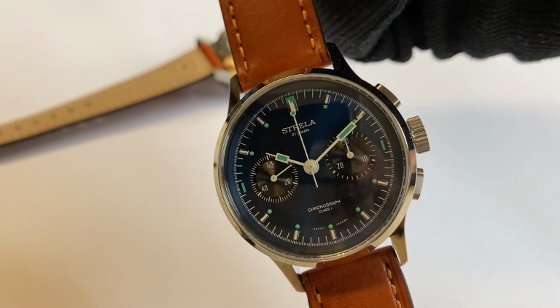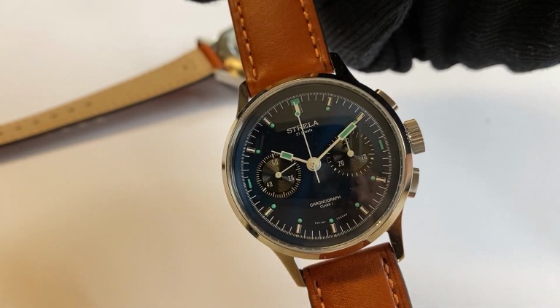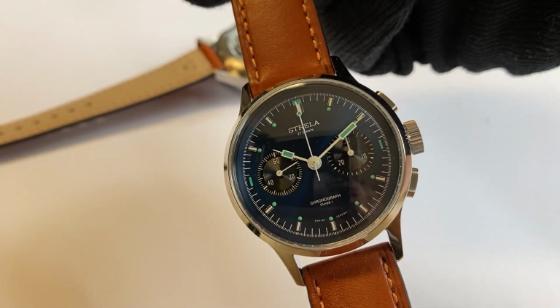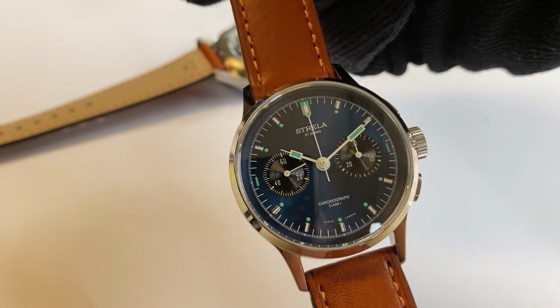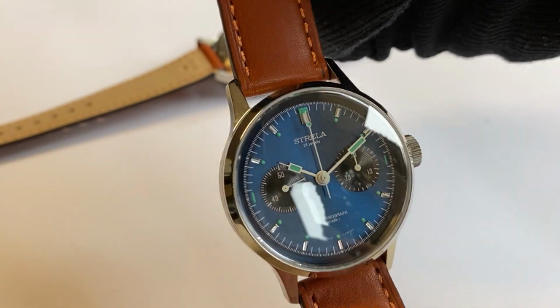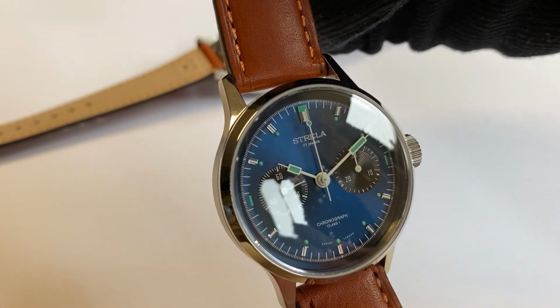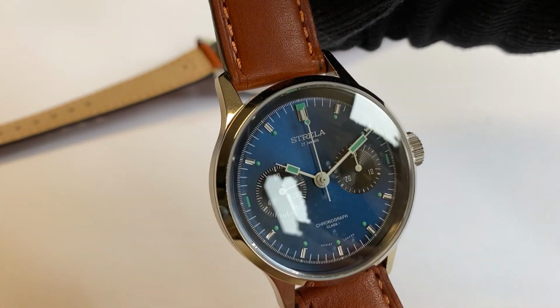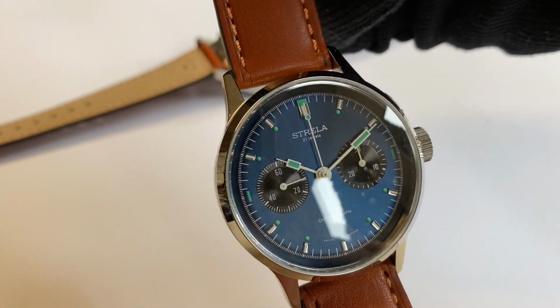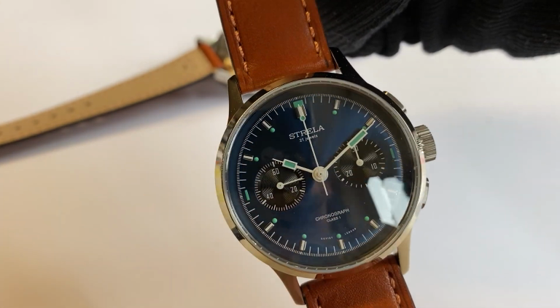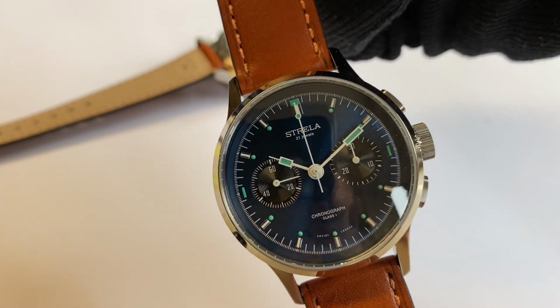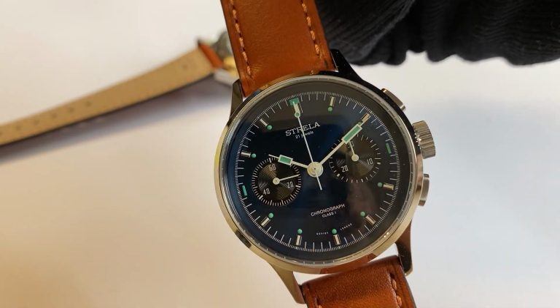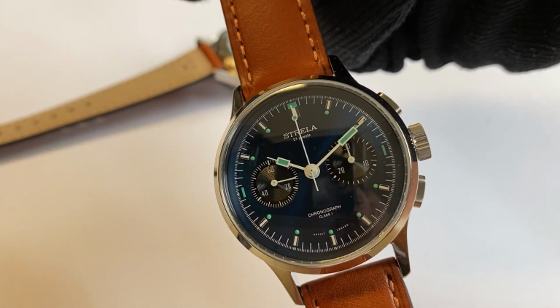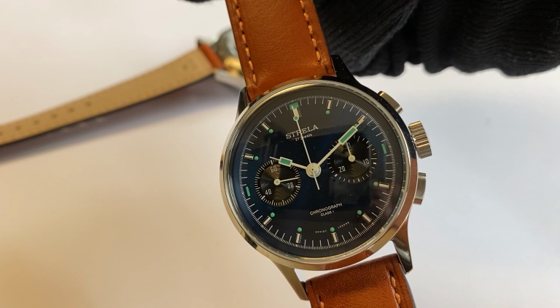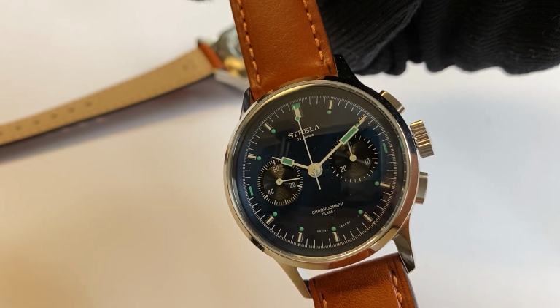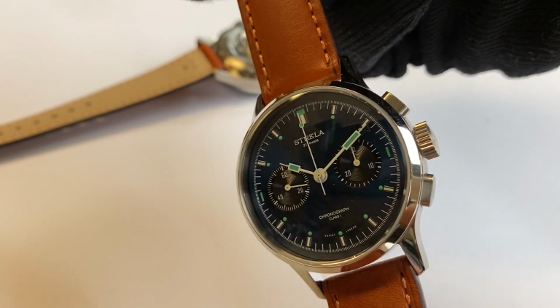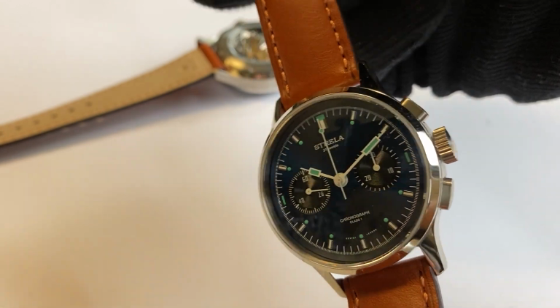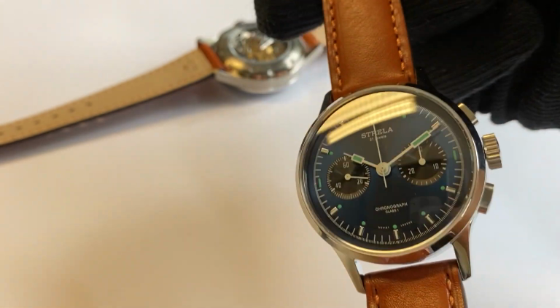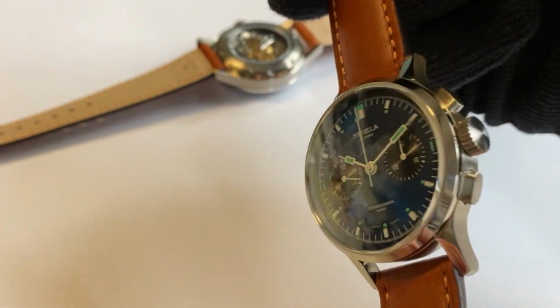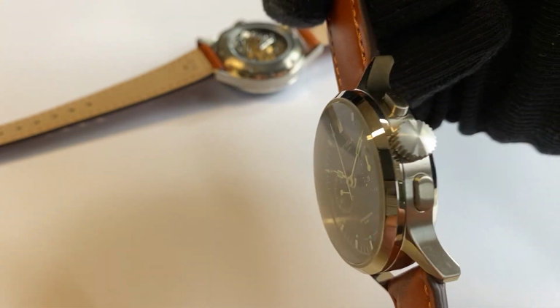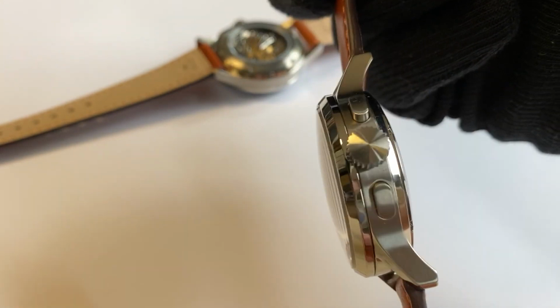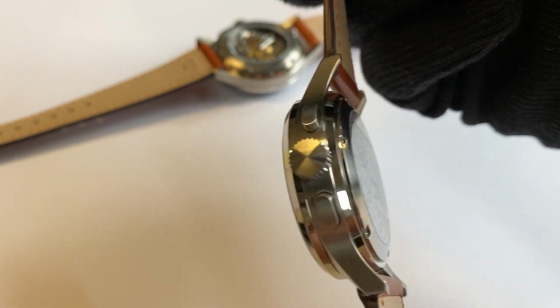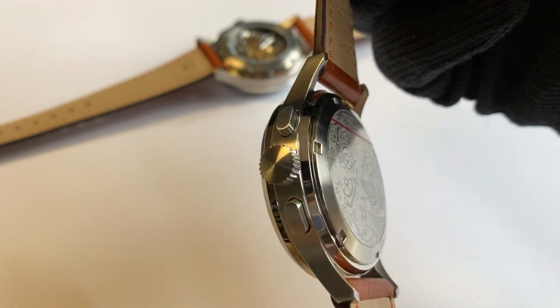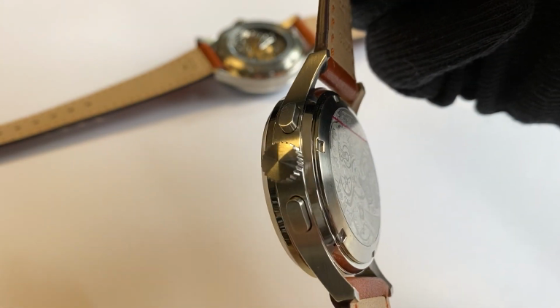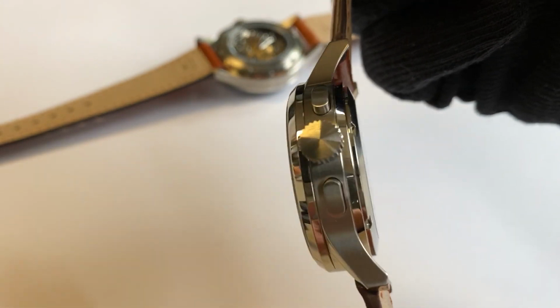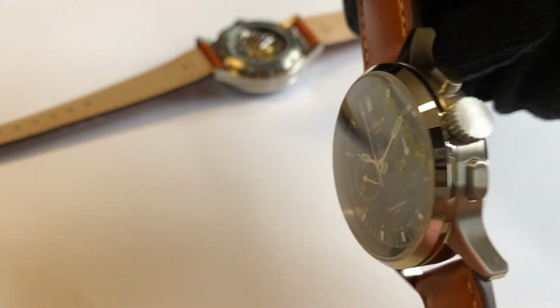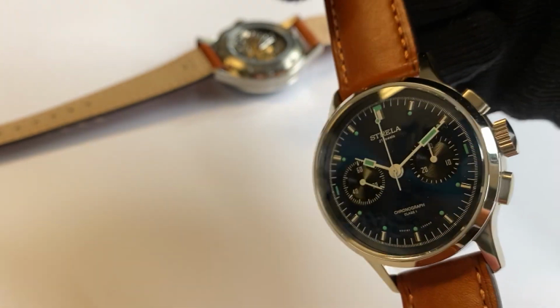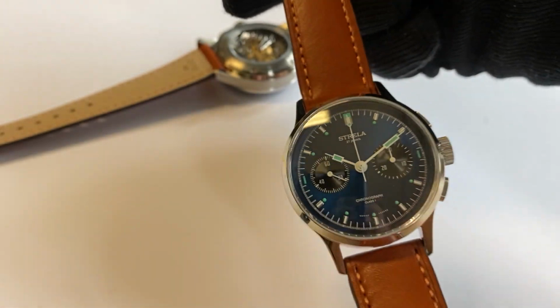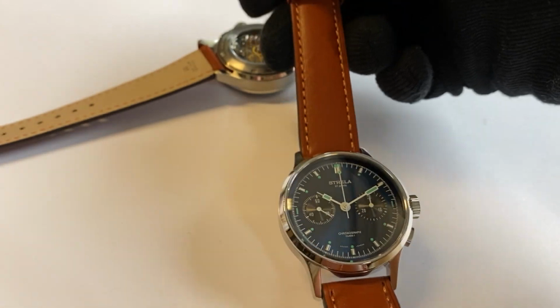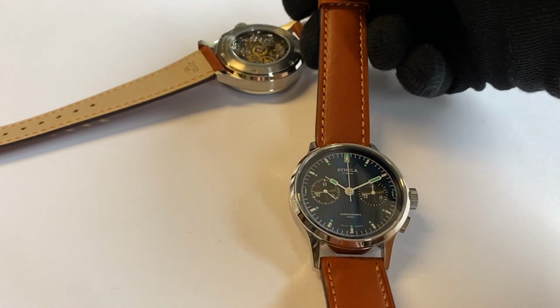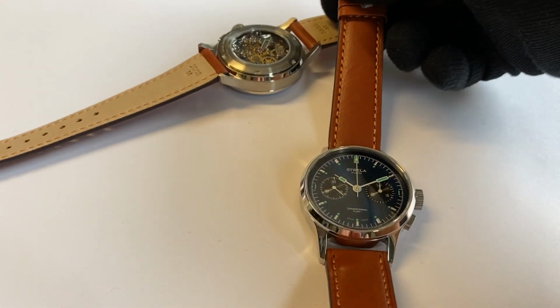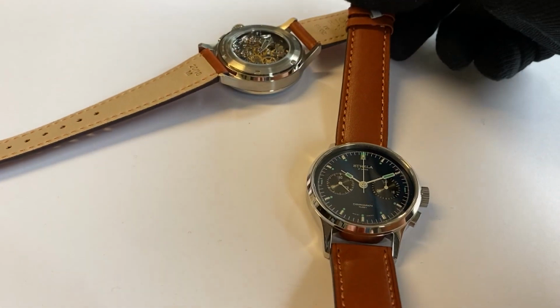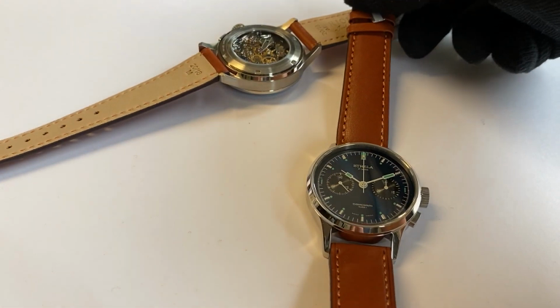The watch has luminous hands and luminous indices, and inside is the Siegel Caliber ST19.